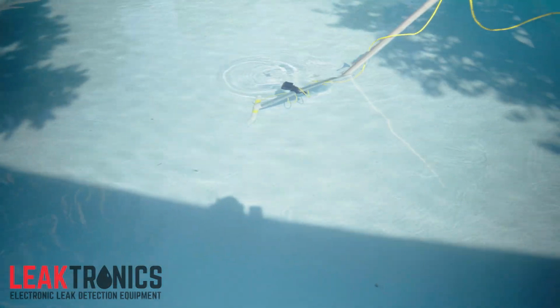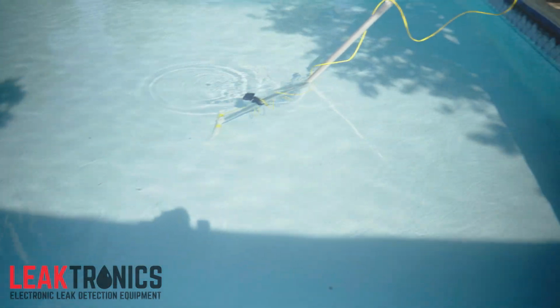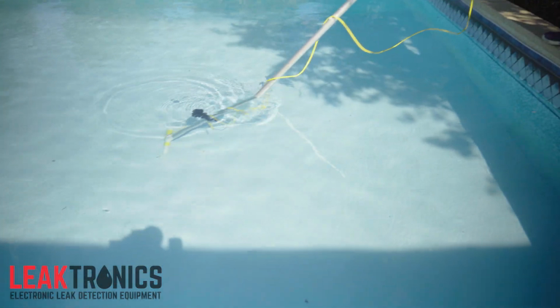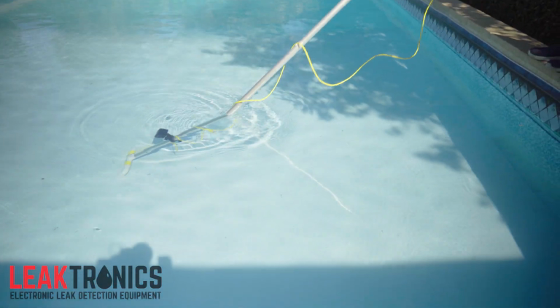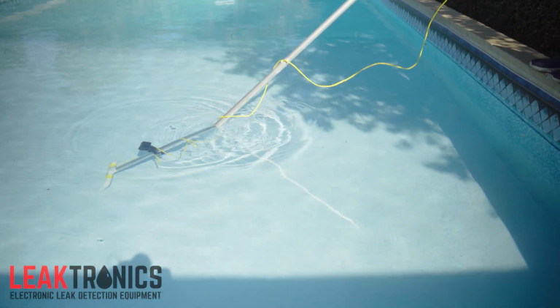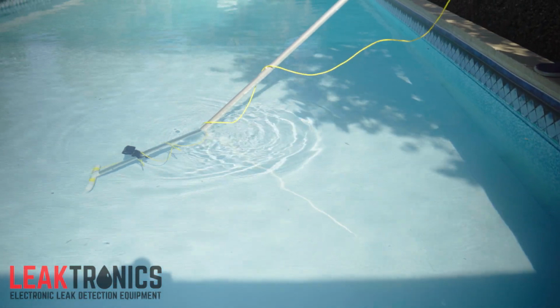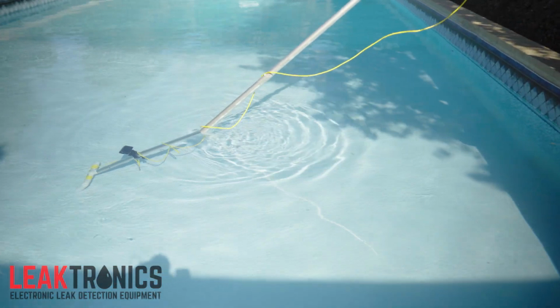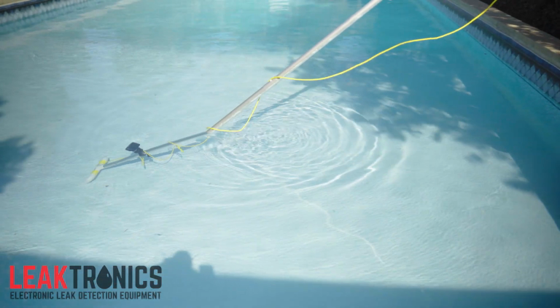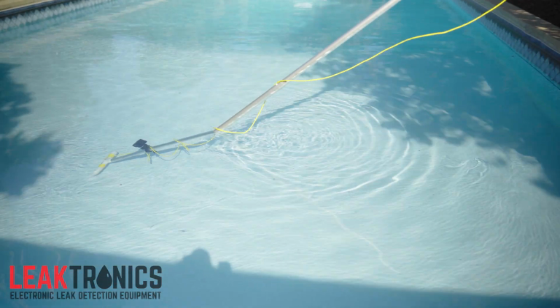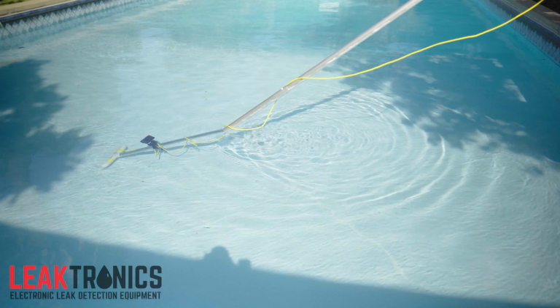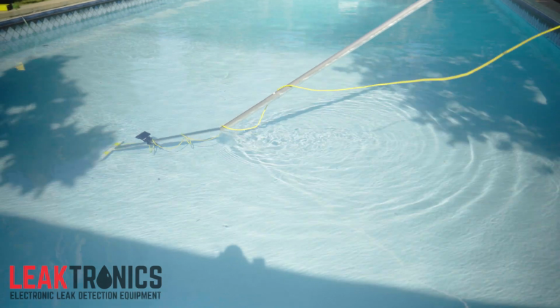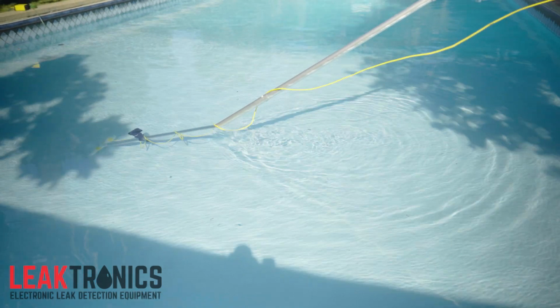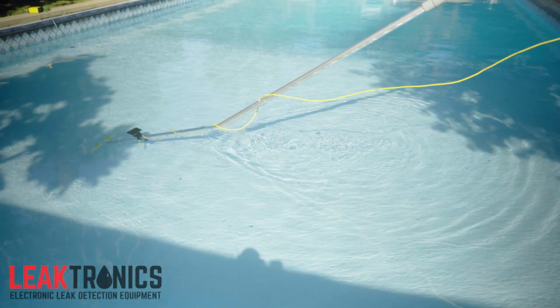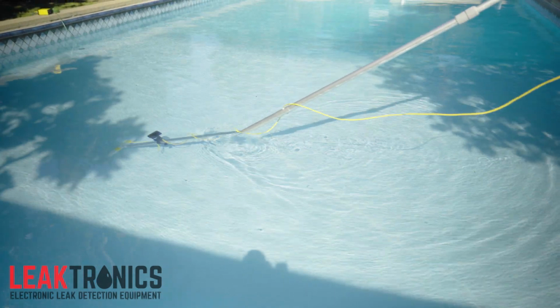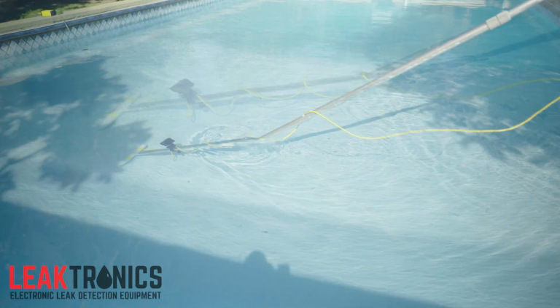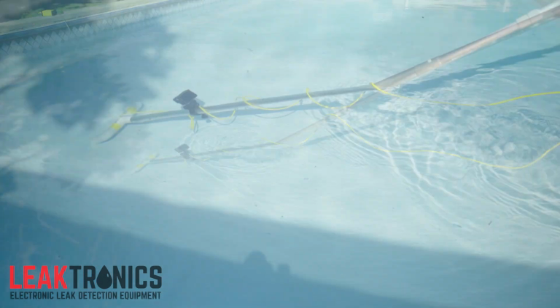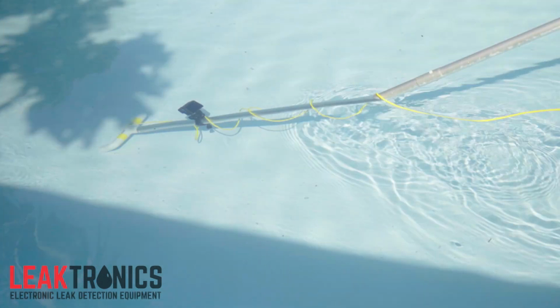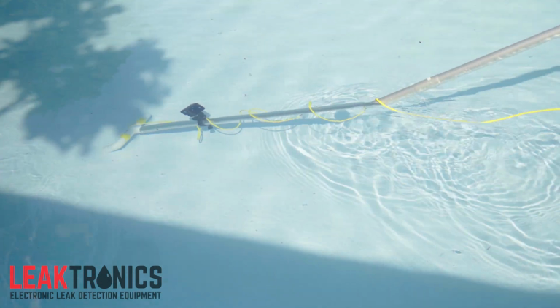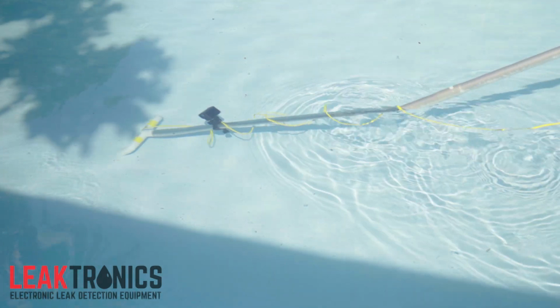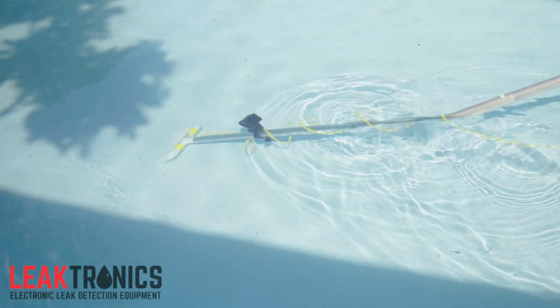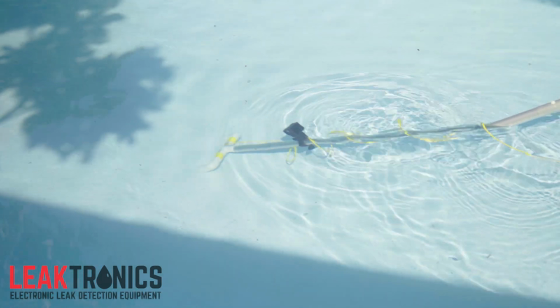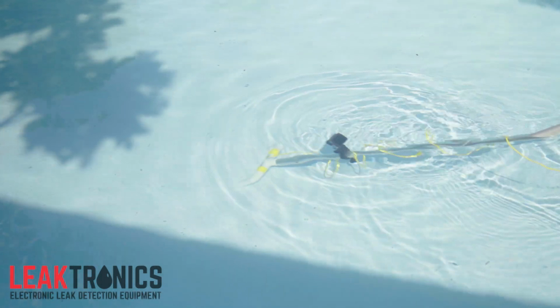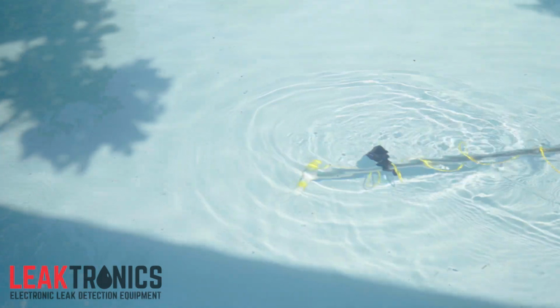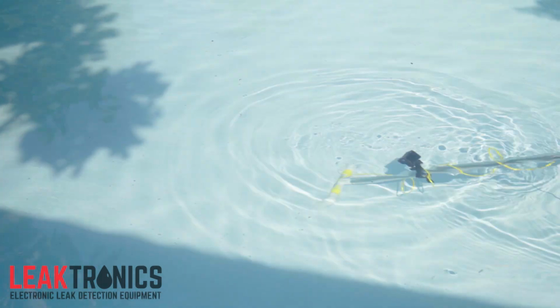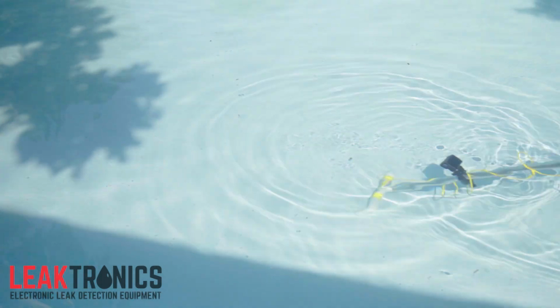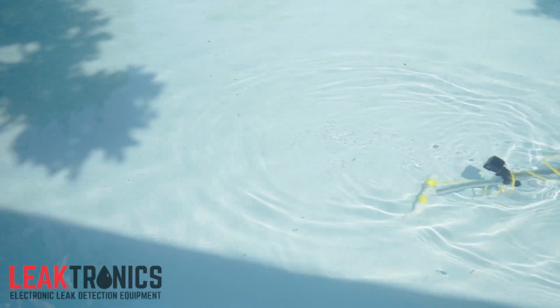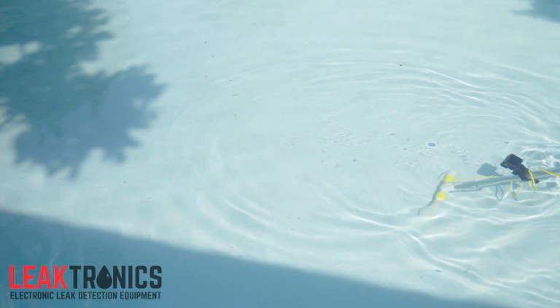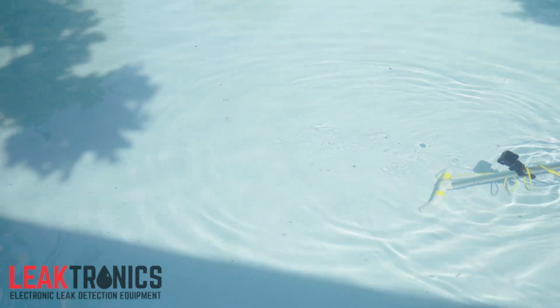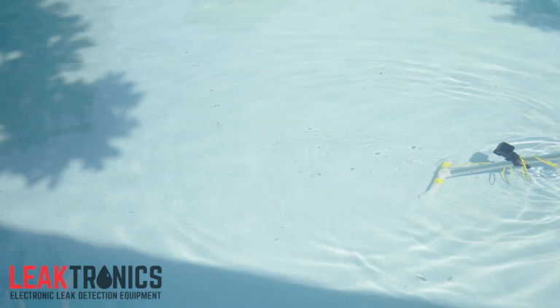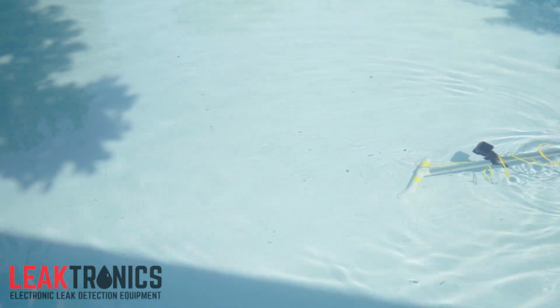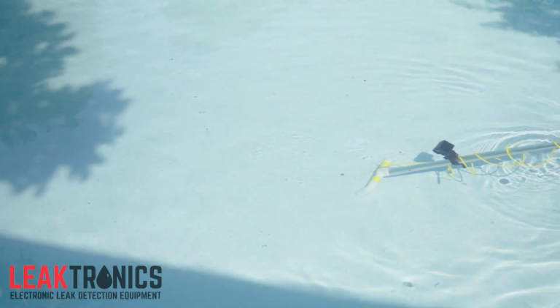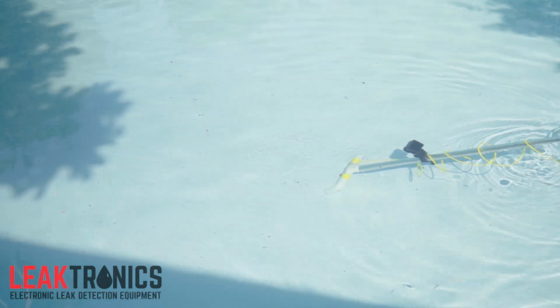Here's the sound of an actual leak. When we get further away, it dims down, and when we get closer, it gets louder. Here it is — listen to it.